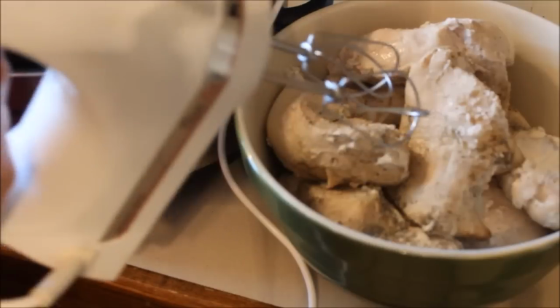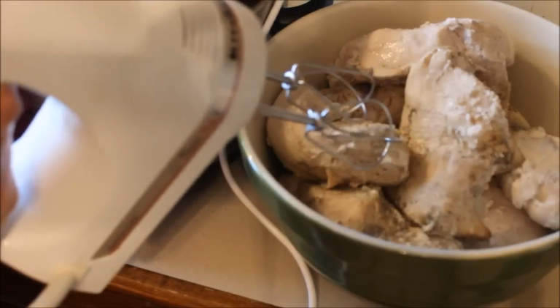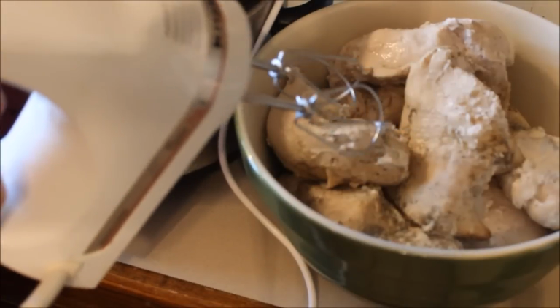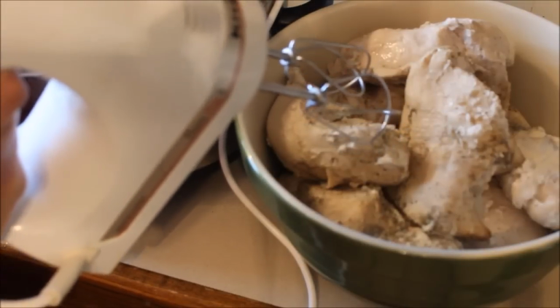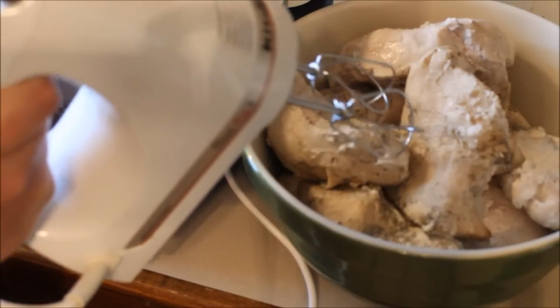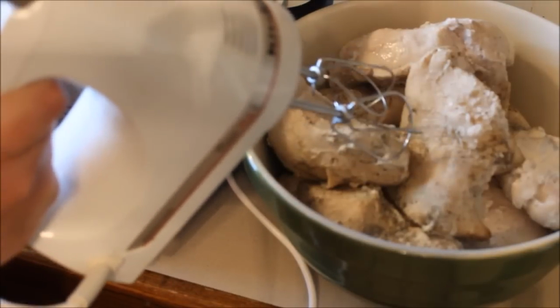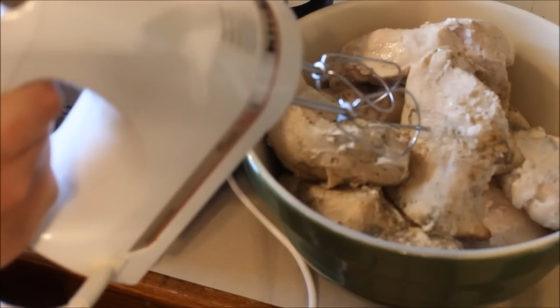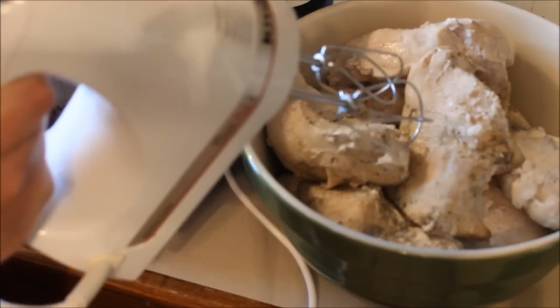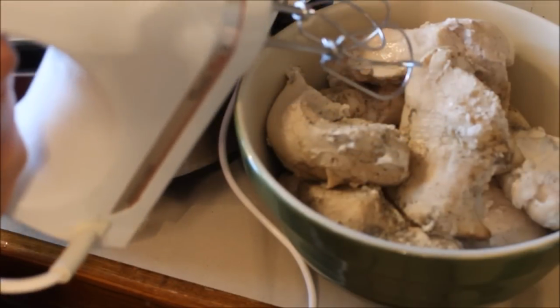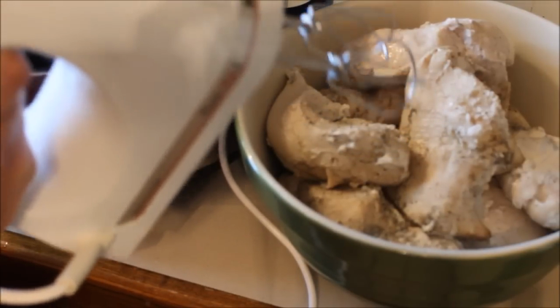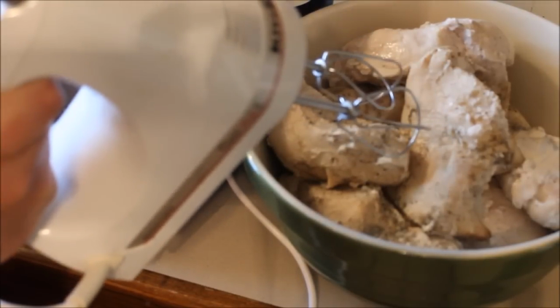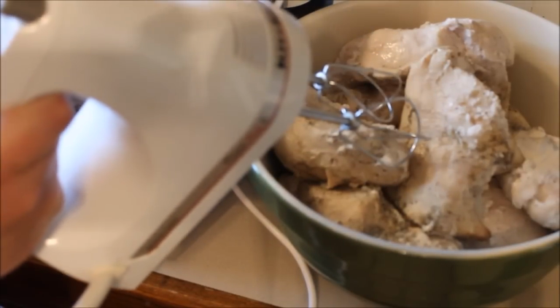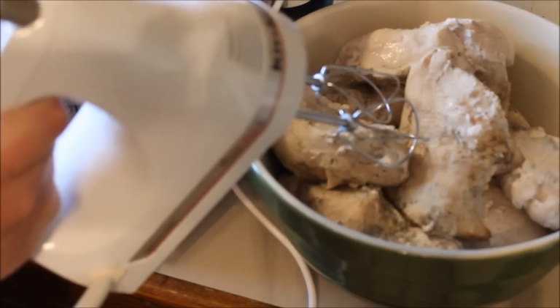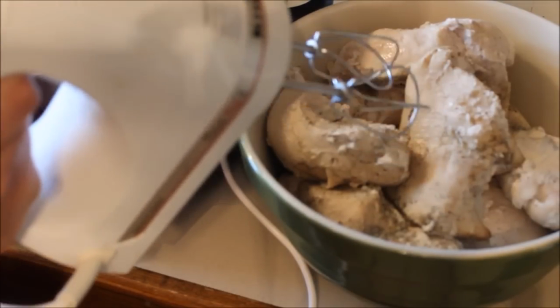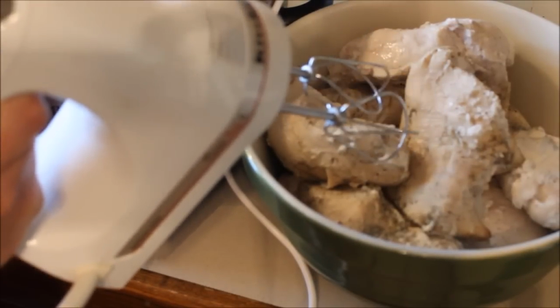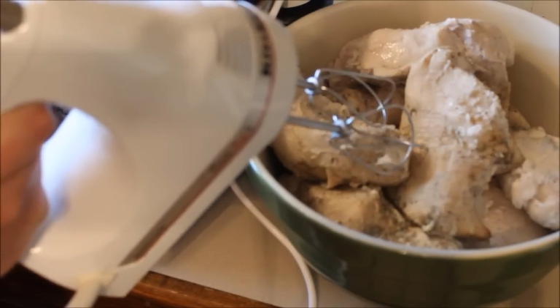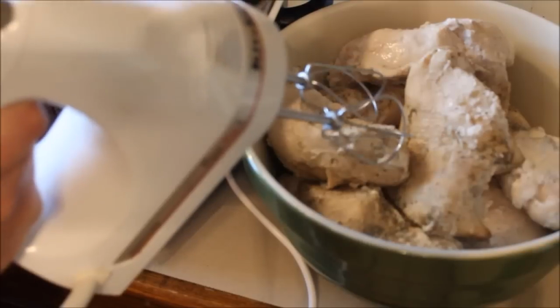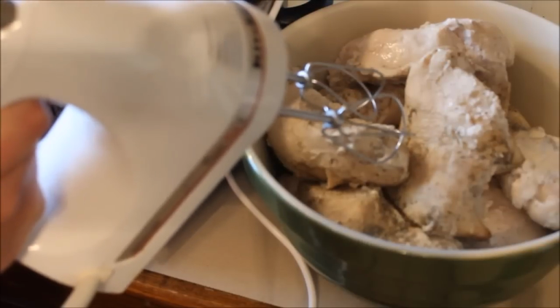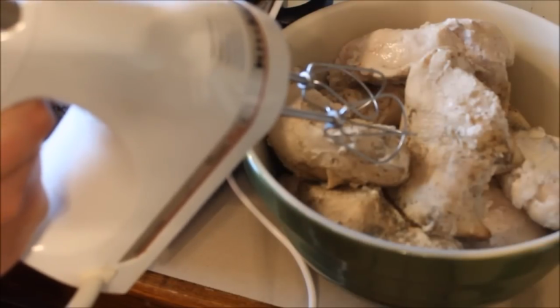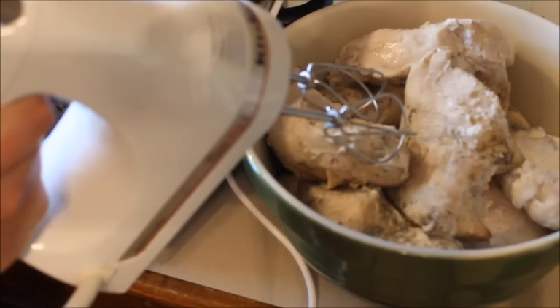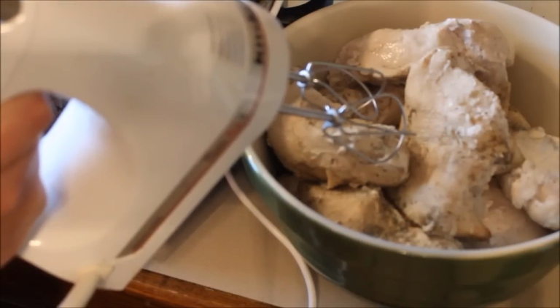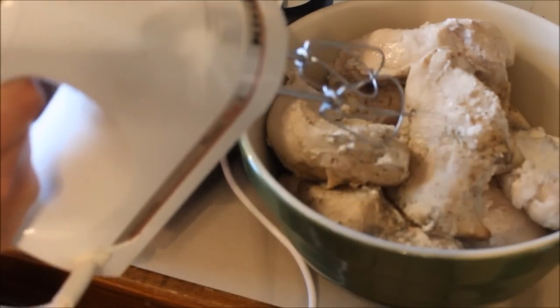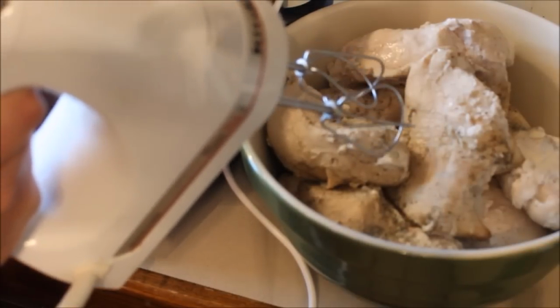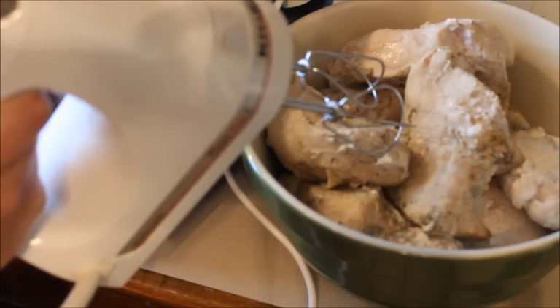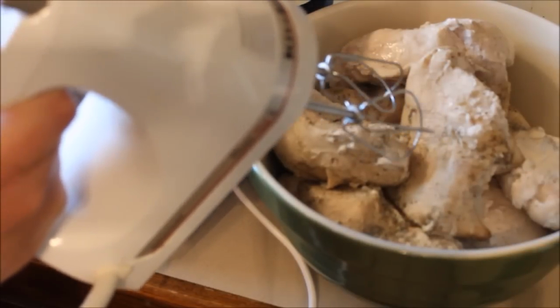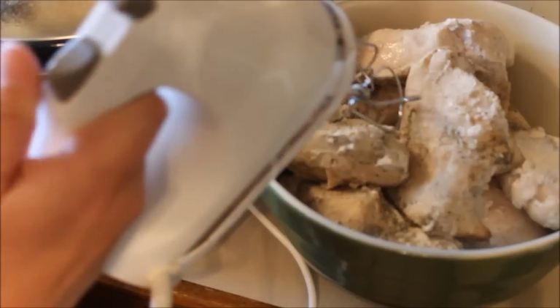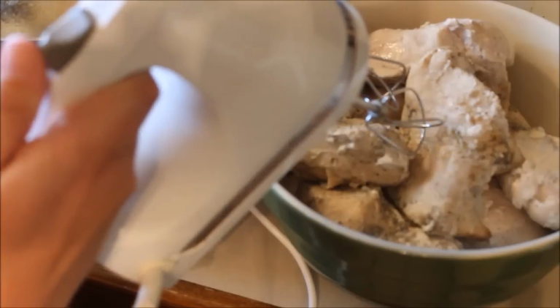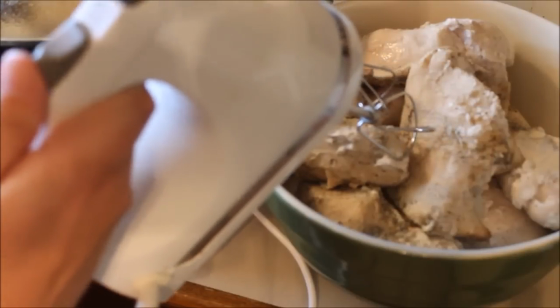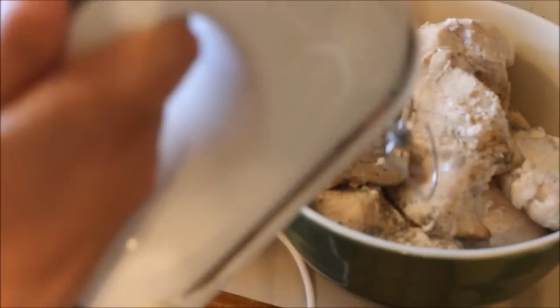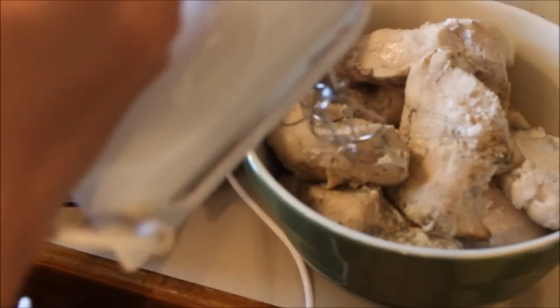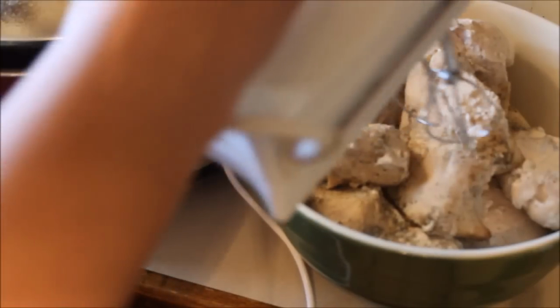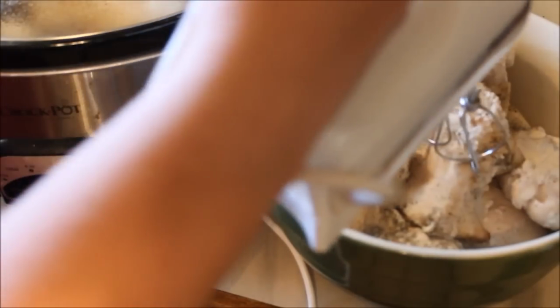Get it into your head that you're gonna do this really, really fast and you're not gonna get to do it as long as you want to — even though it's fun — otherwise it'll turn into chicken dust. Put it on the lowest setting and here we go.